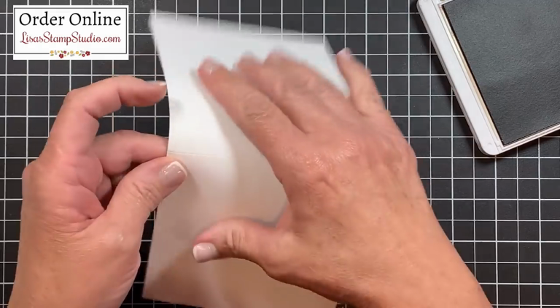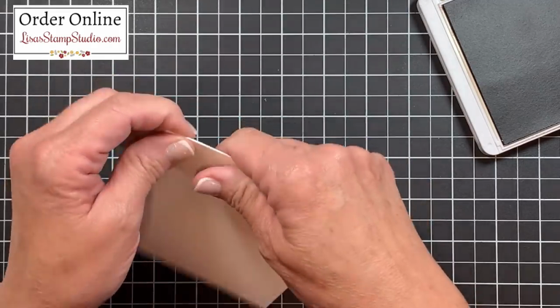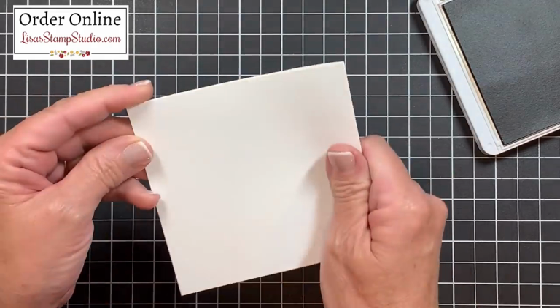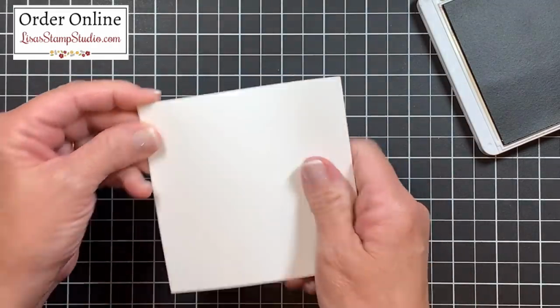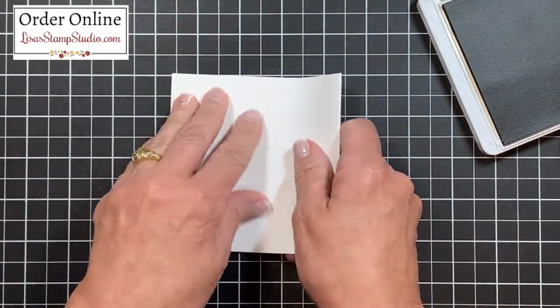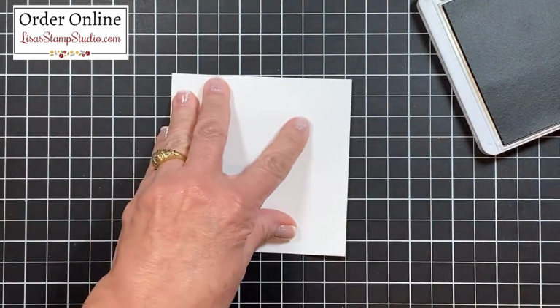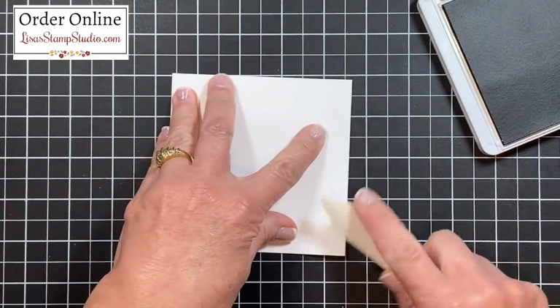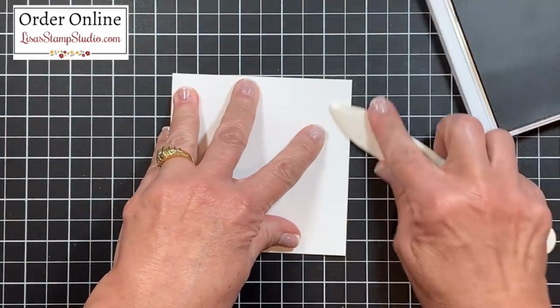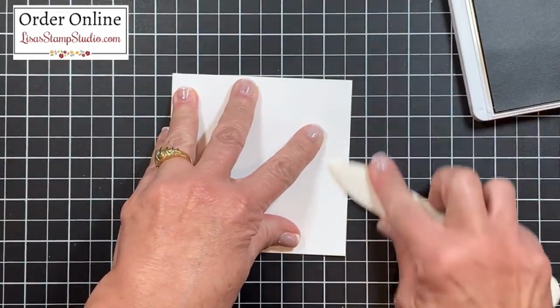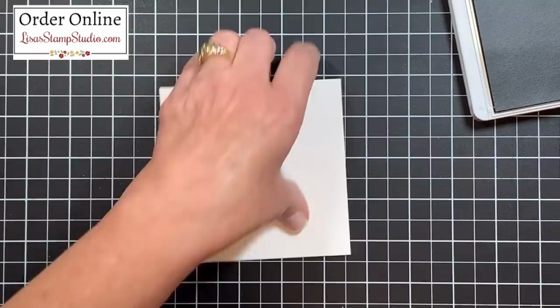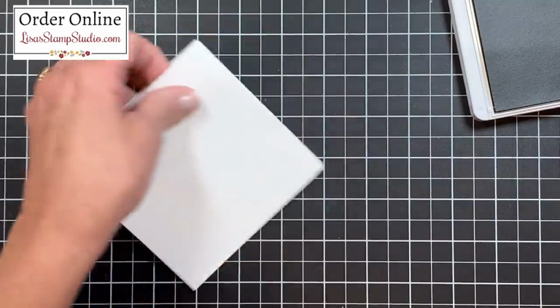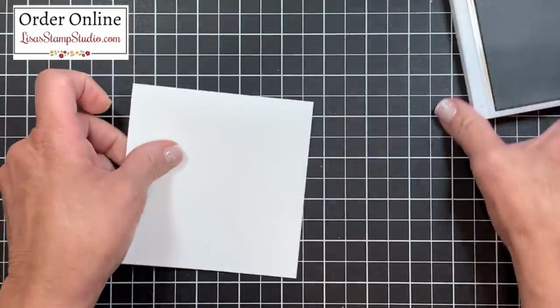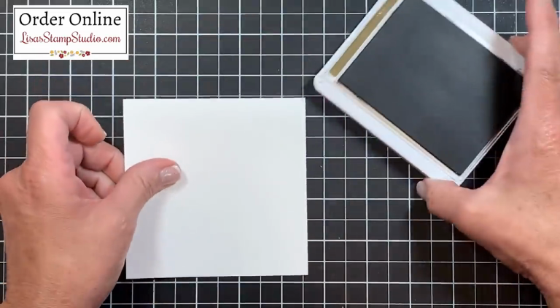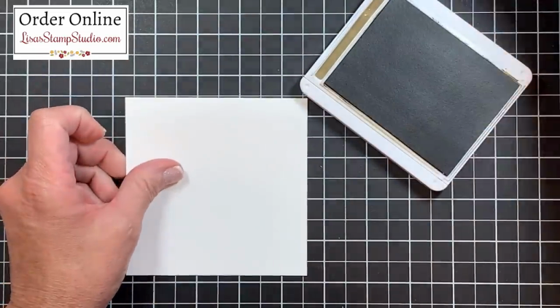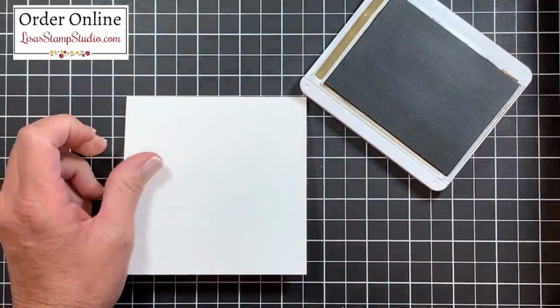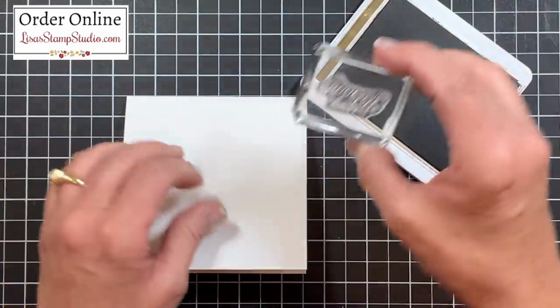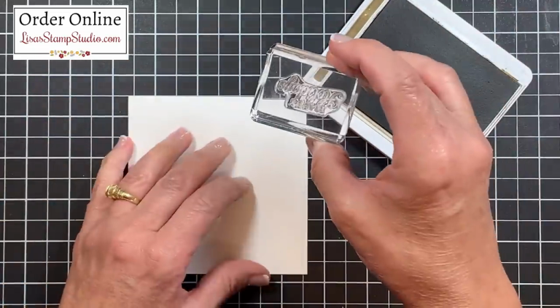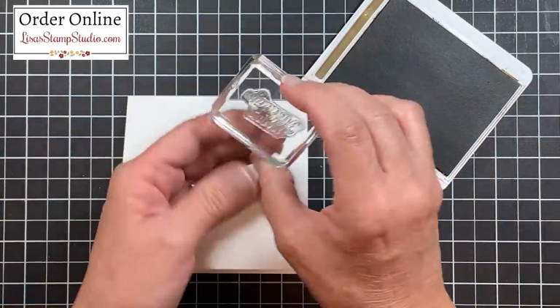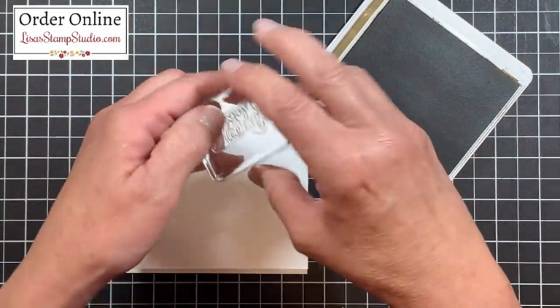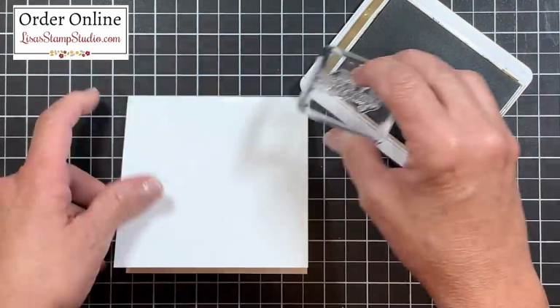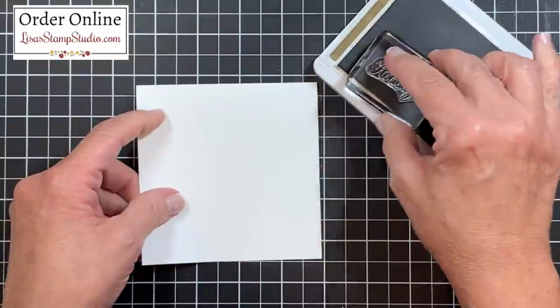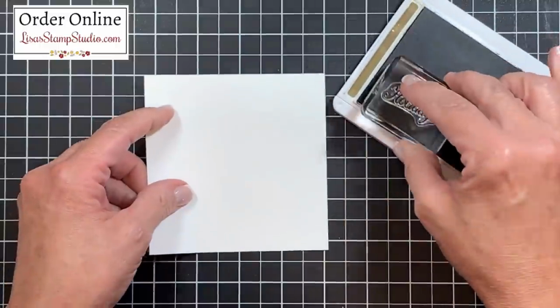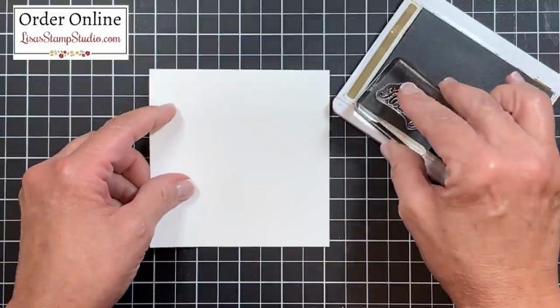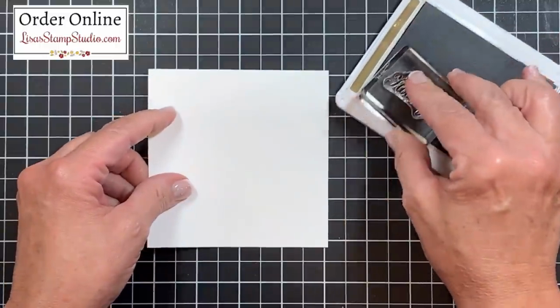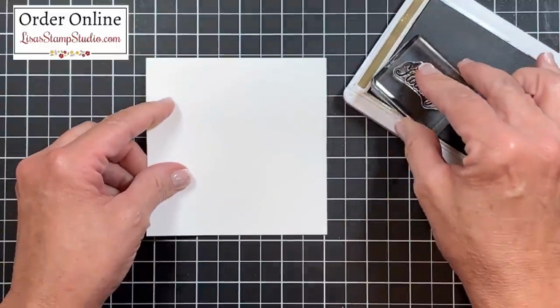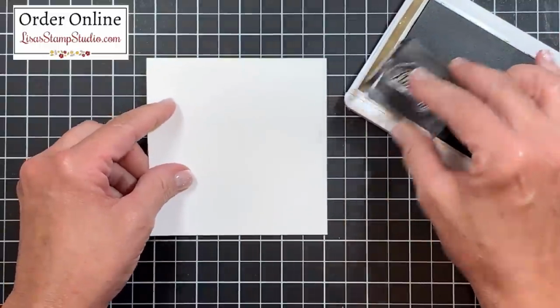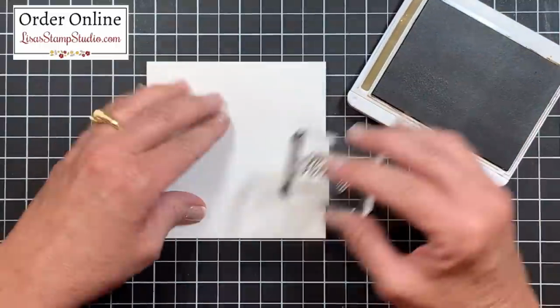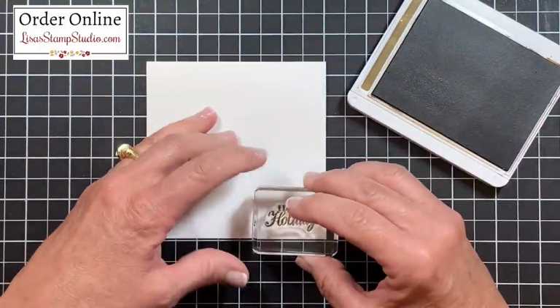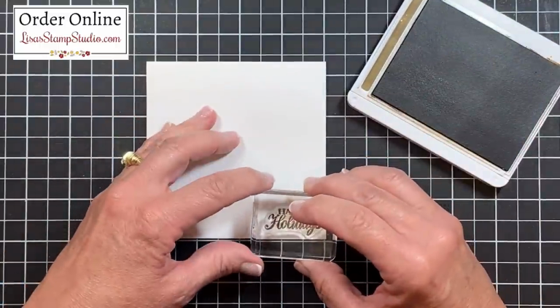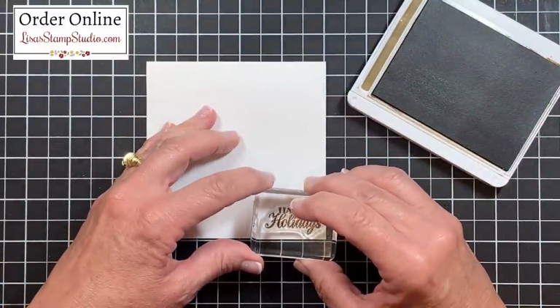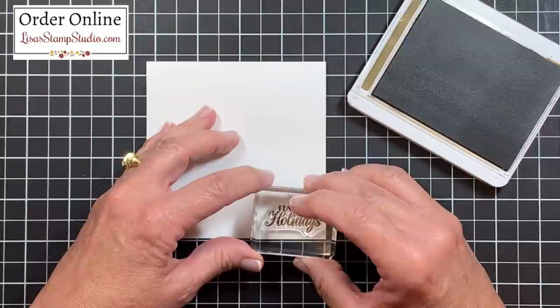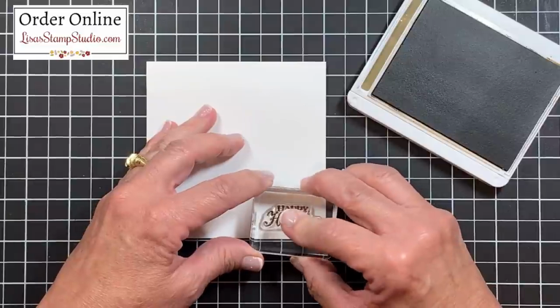I scored it in half right before you joined me. I'm going to use my bone folder for a nice crisp edge, and from that same stamp set I've chosen a greeting that says 'Happy Holidays.' I'm going to ink that up in the soft suede ink and stamp it down in the lower right corner.